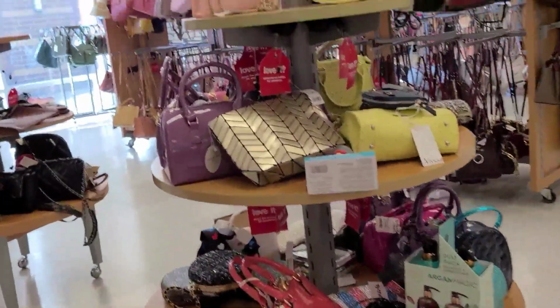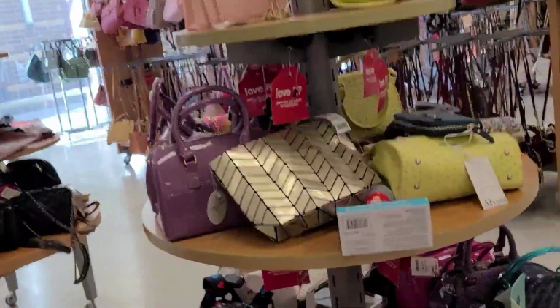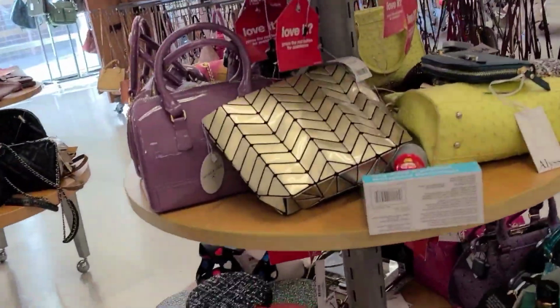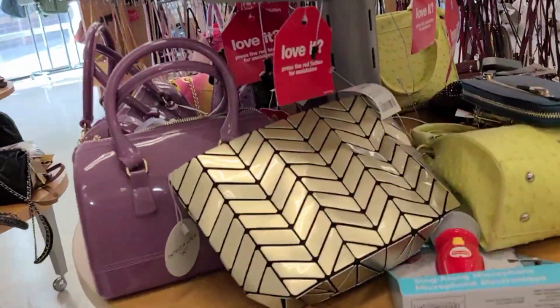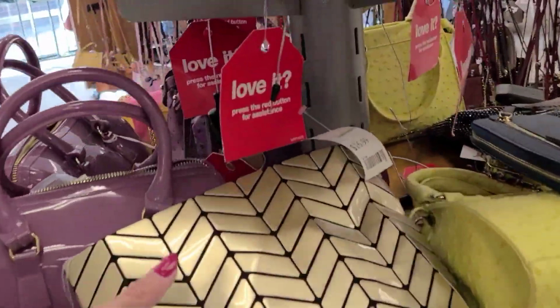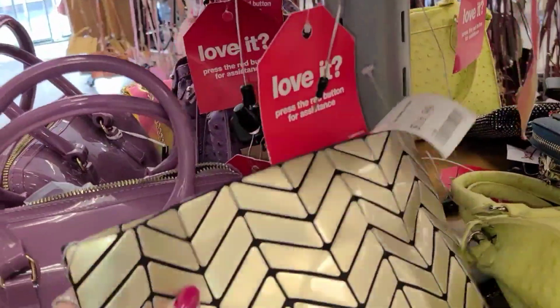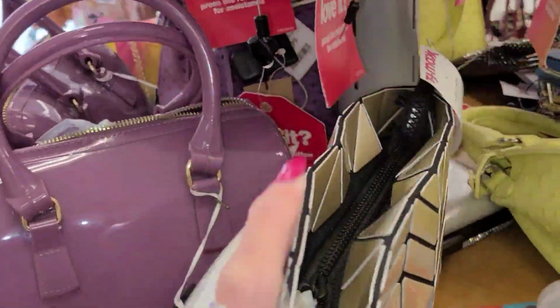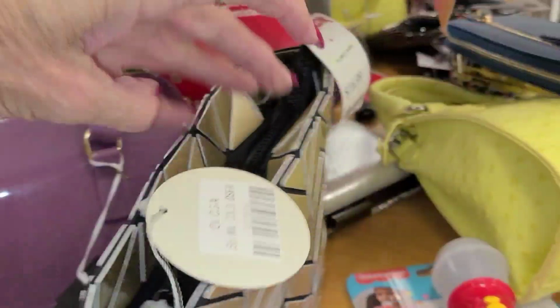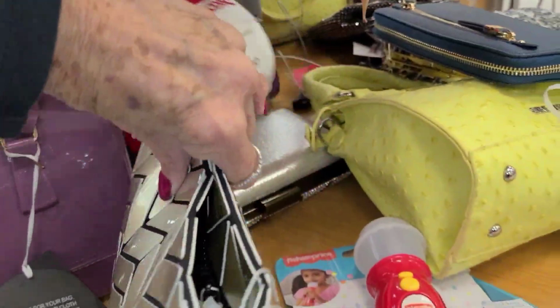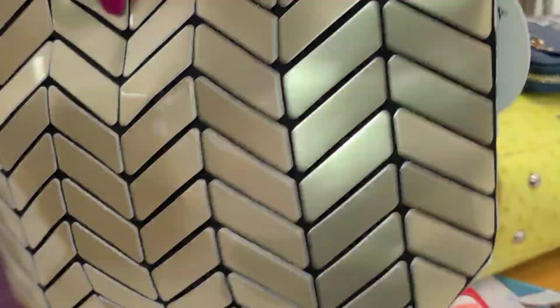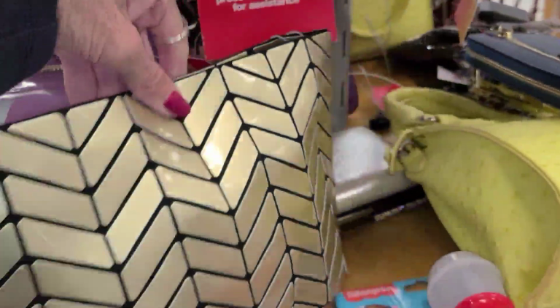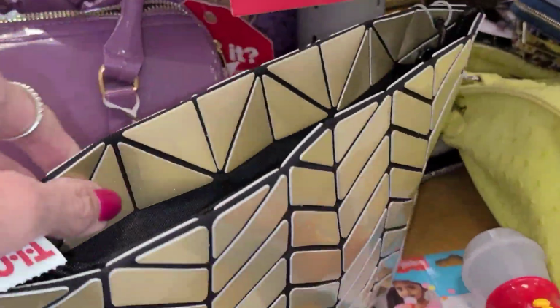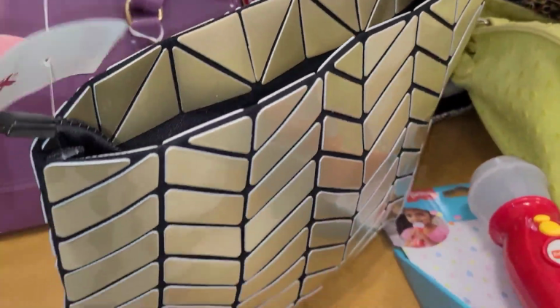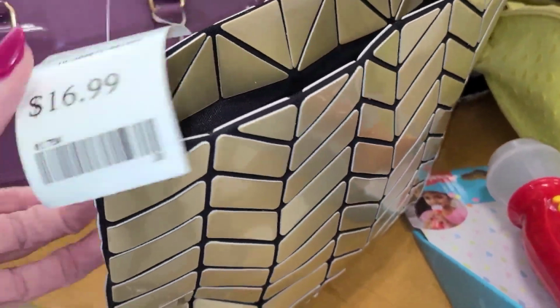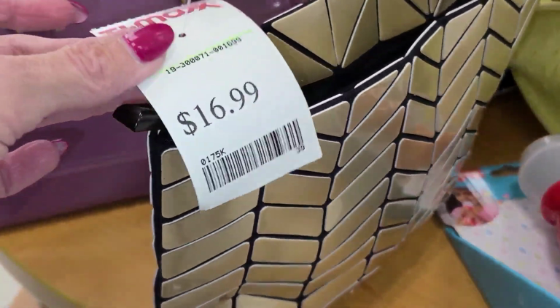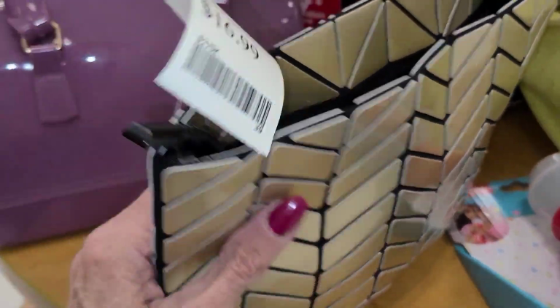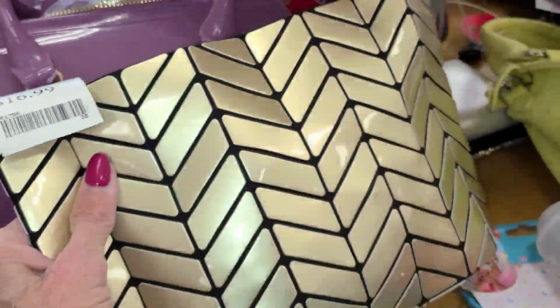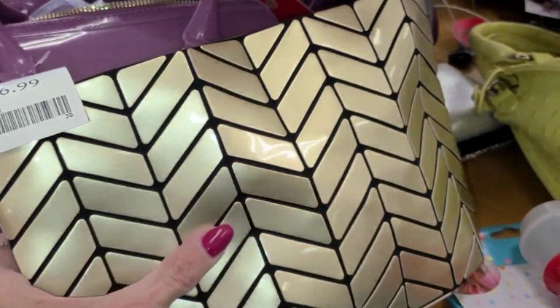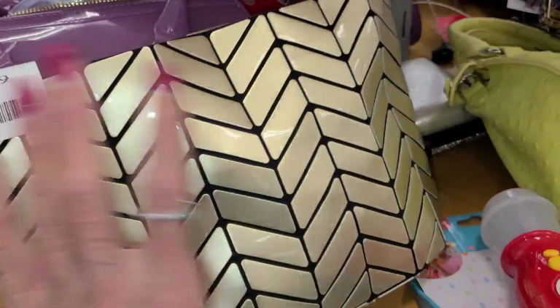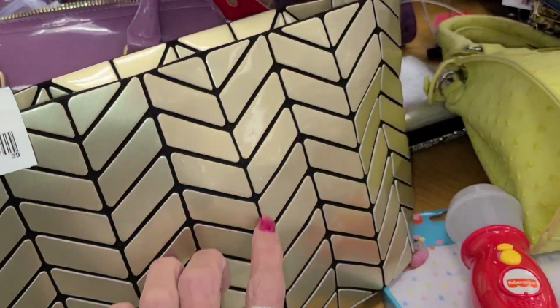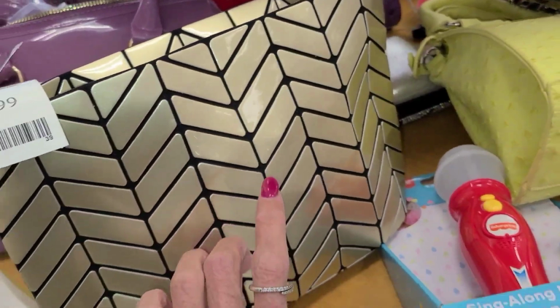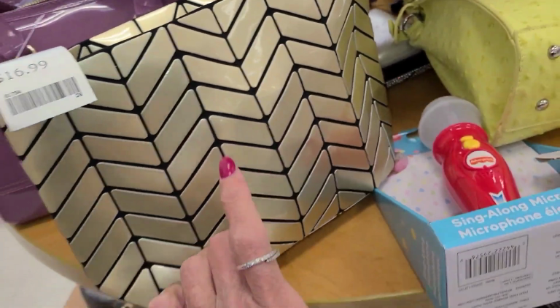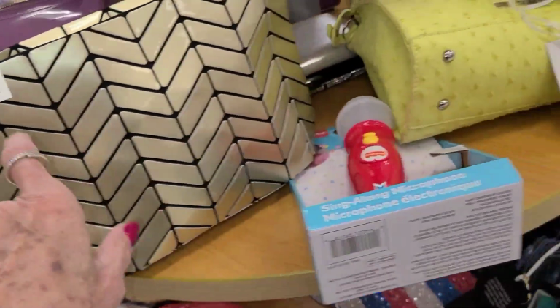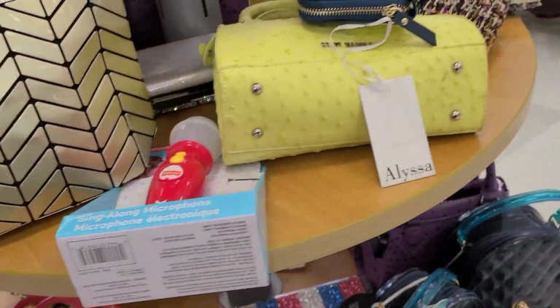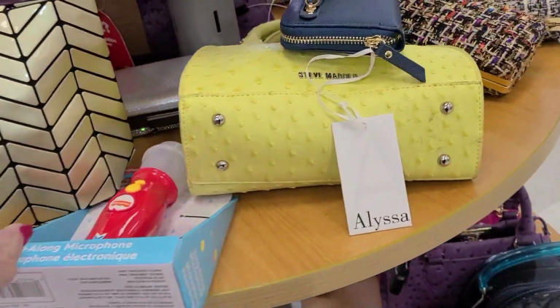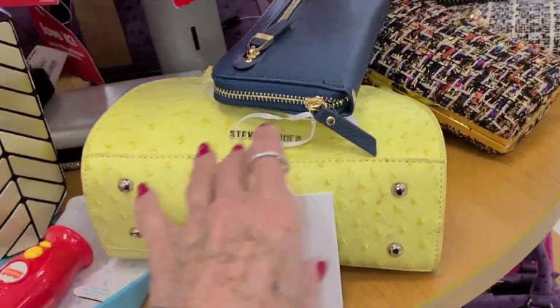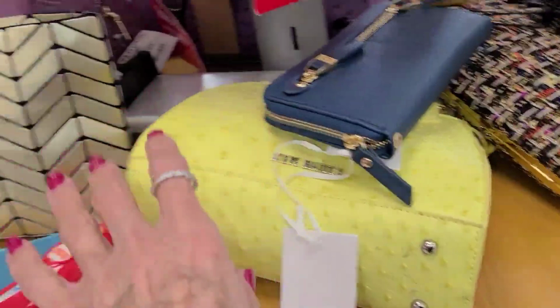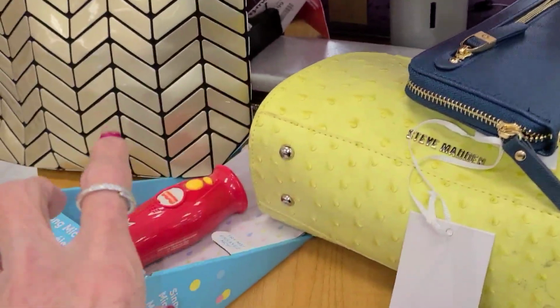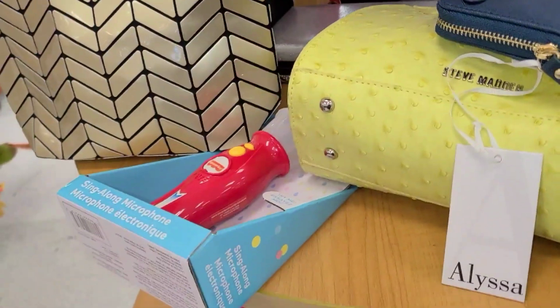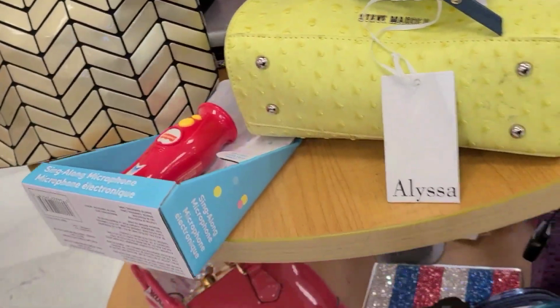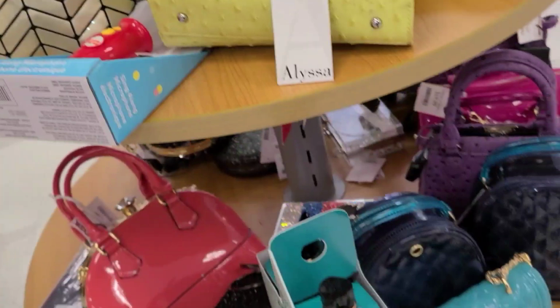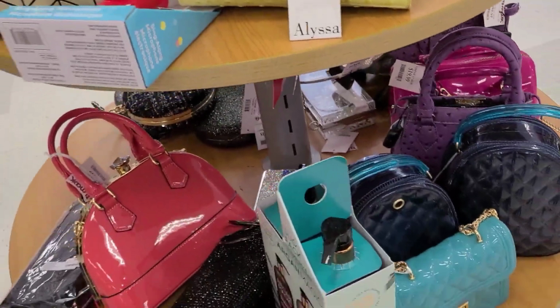Look at these cute plastic bags they have at TJ Maxx — $17.00. I just got one like that but I returned it. It was a big bag. I think I'll show it to you.